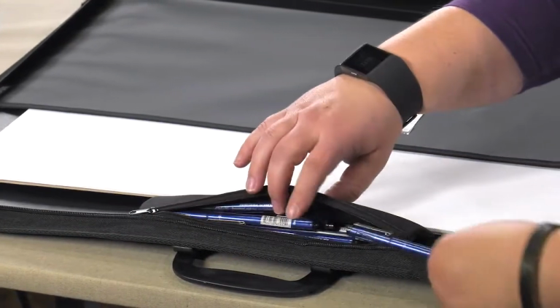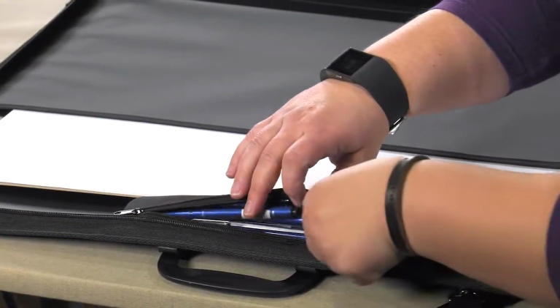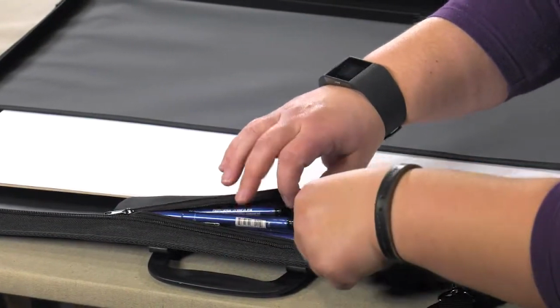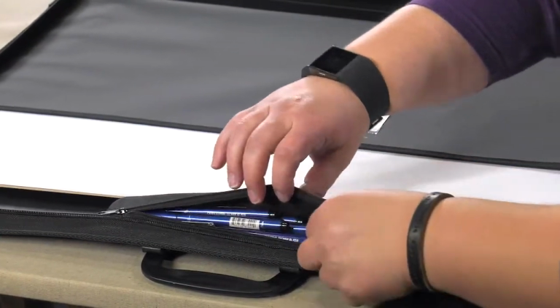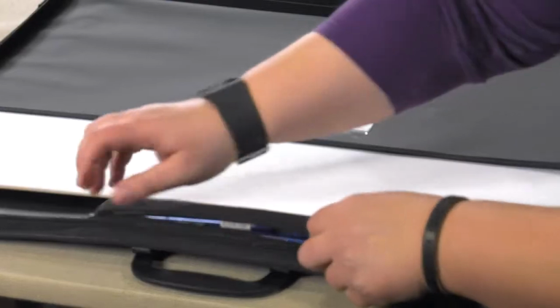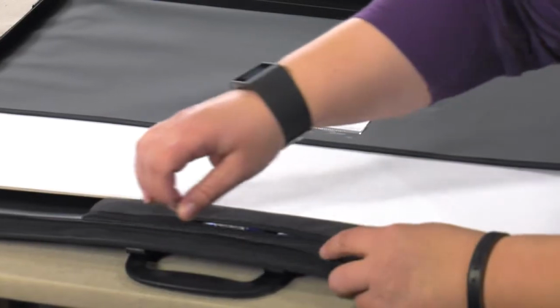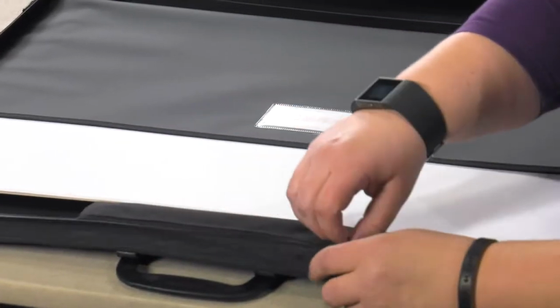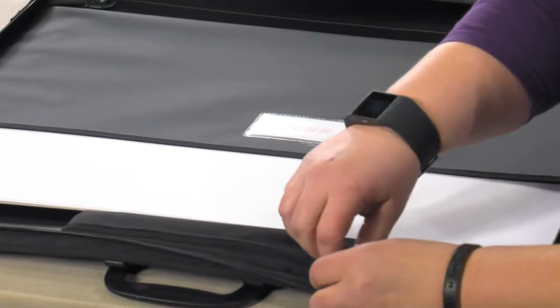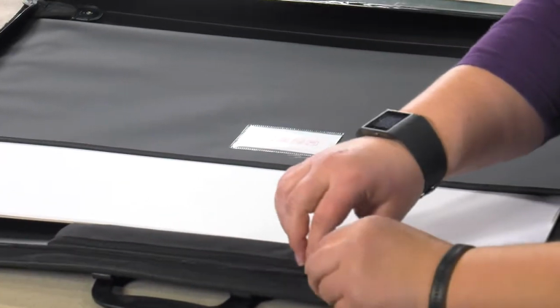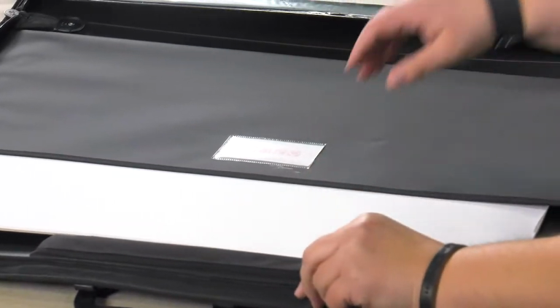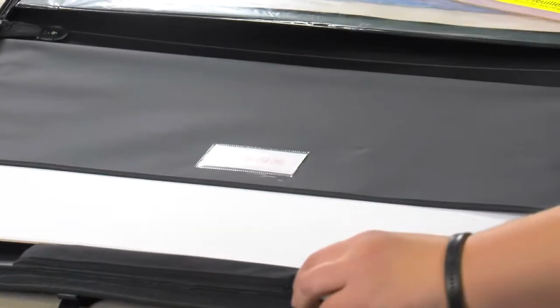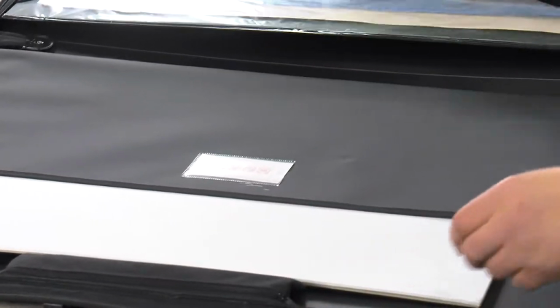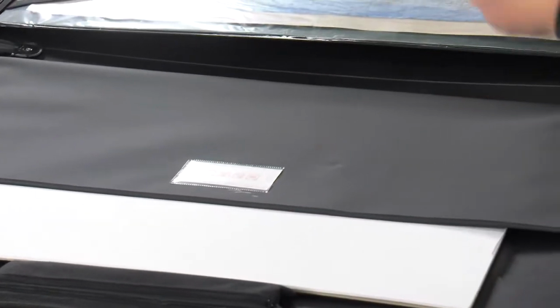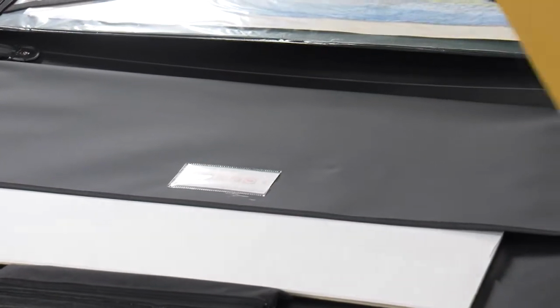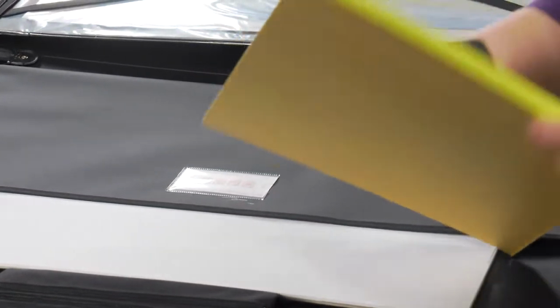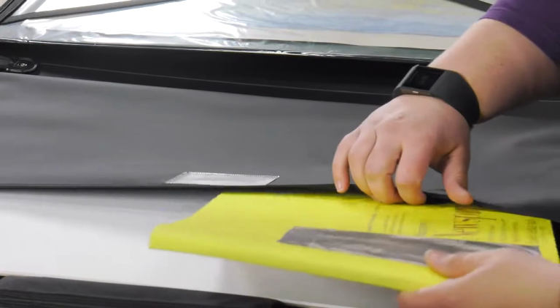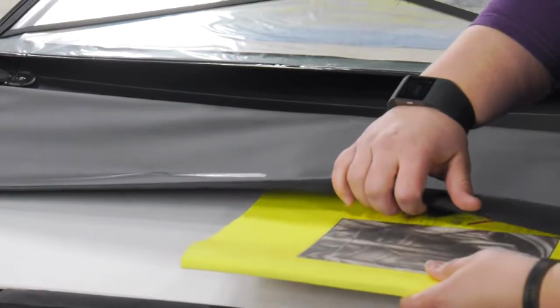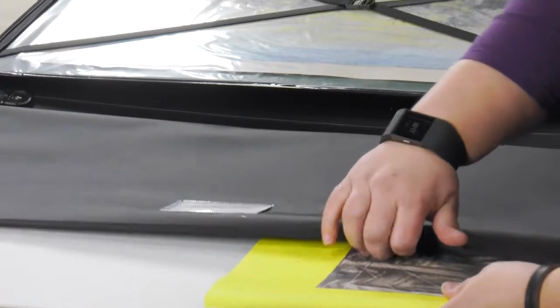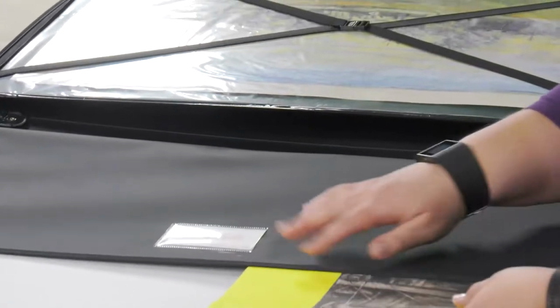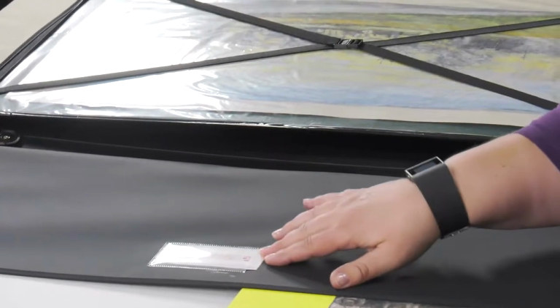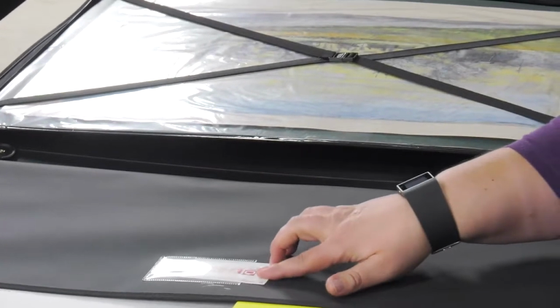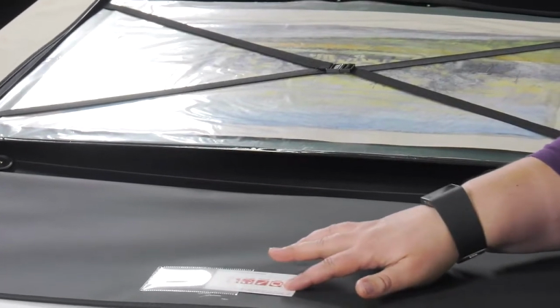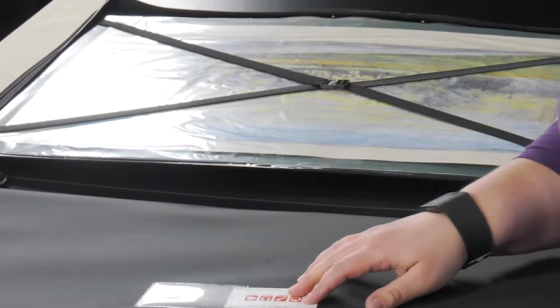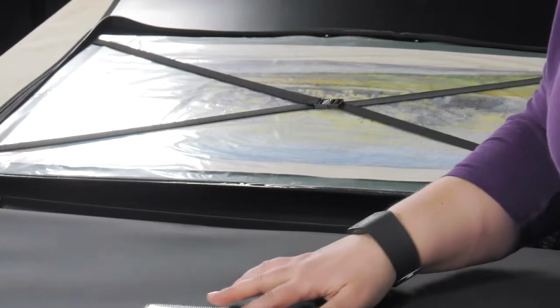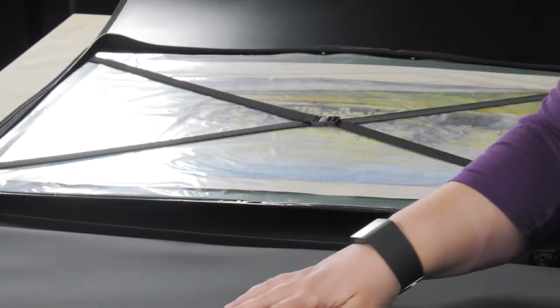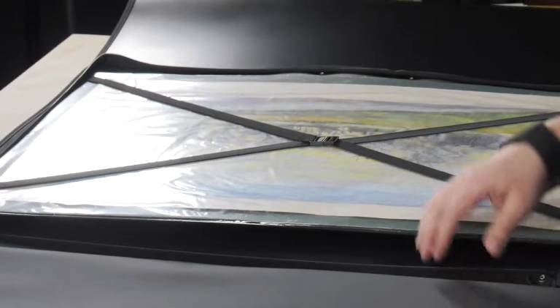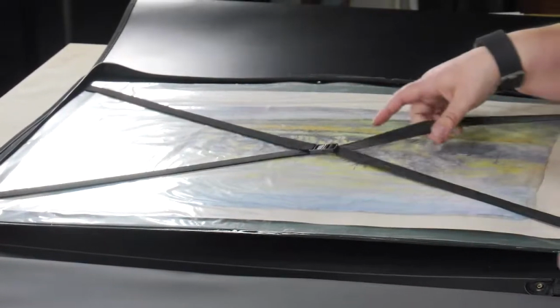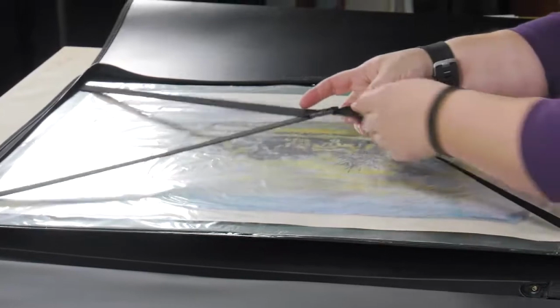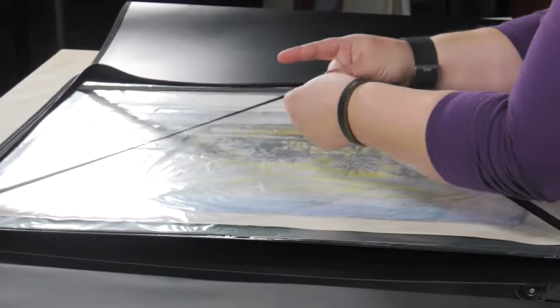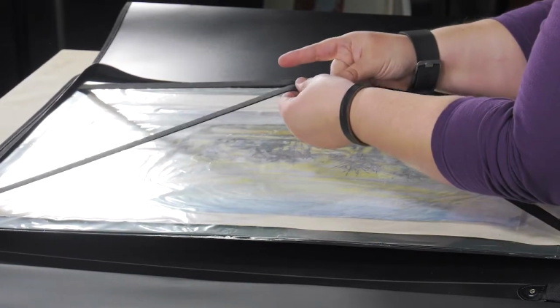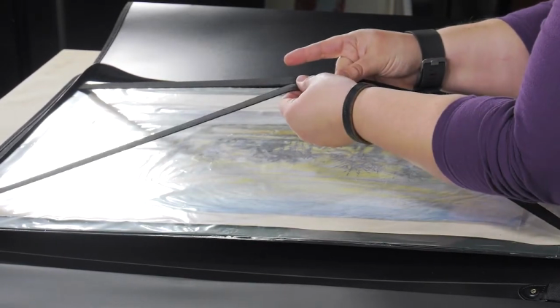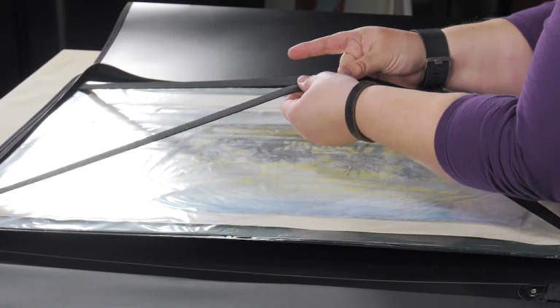A full-length pocket on one side can hold pads or watercolor blocks, with the other side featuring an X-style strap to secure papers and projects from shifting and damage. The portfolio opens completely flat for ease of loading and unloading.